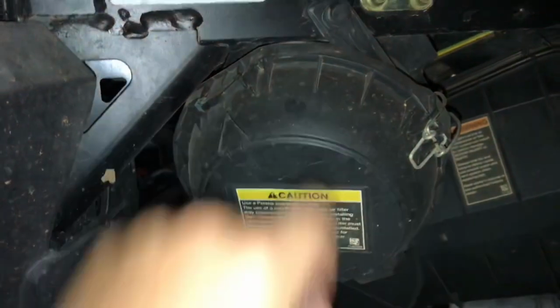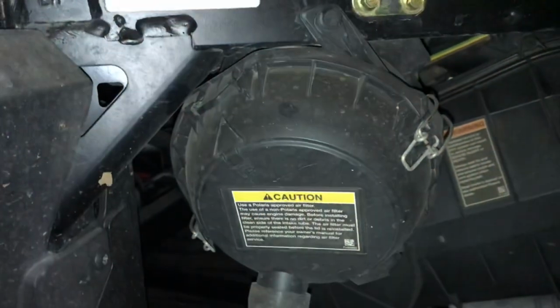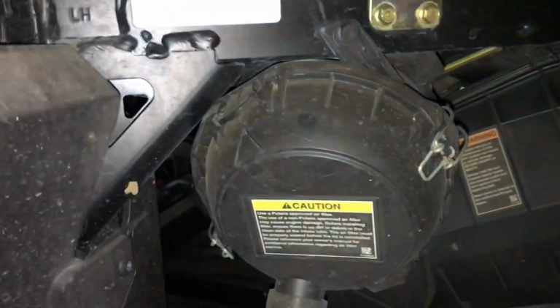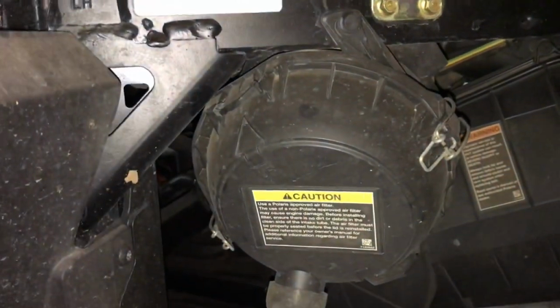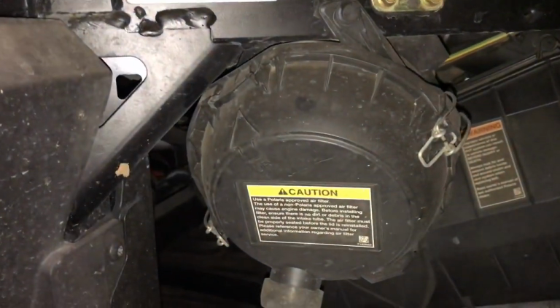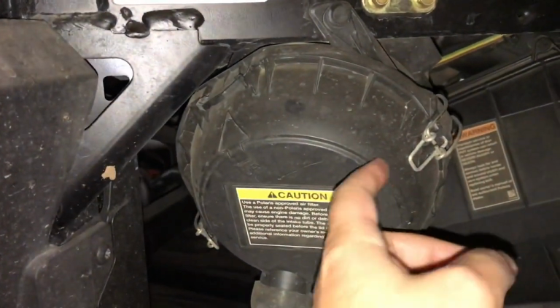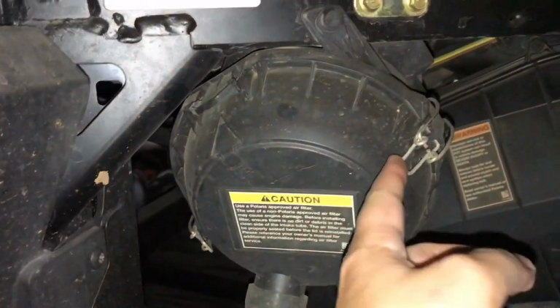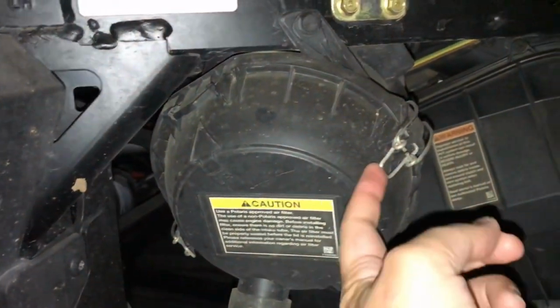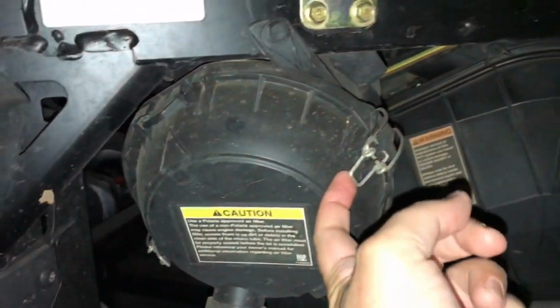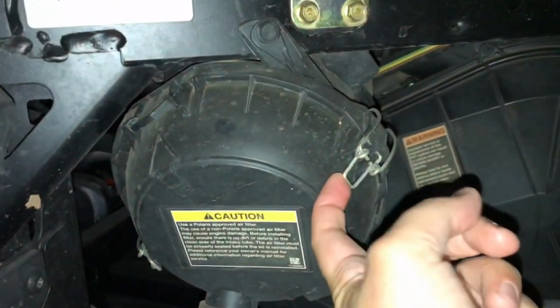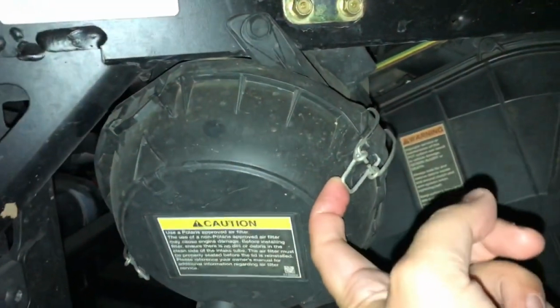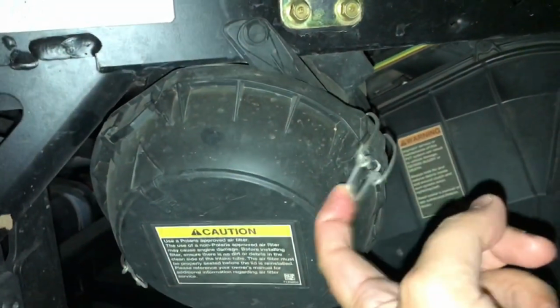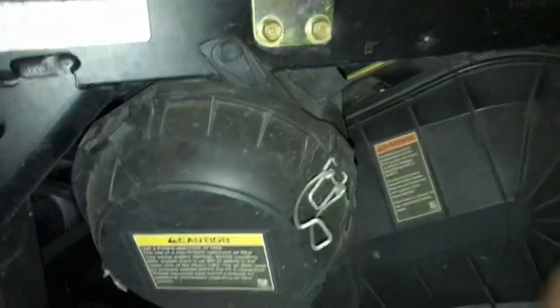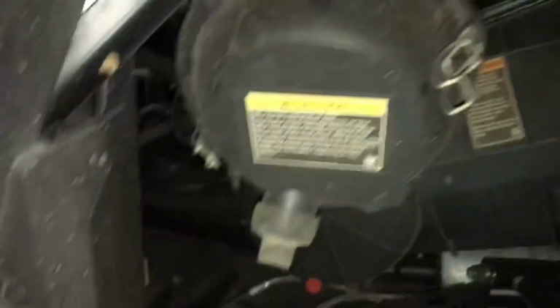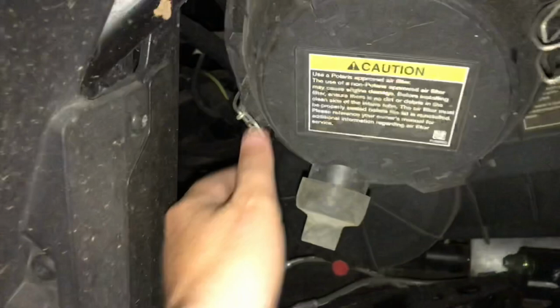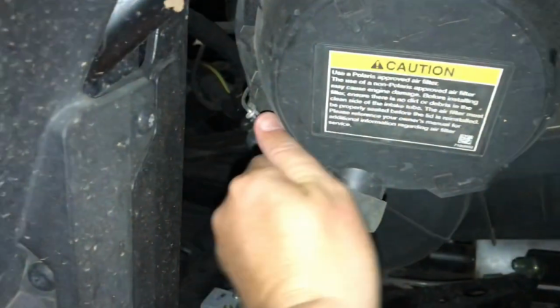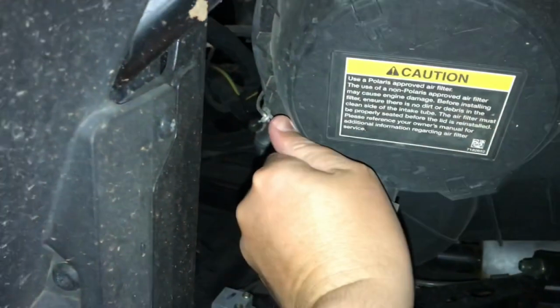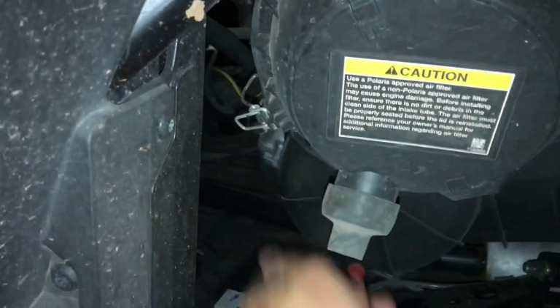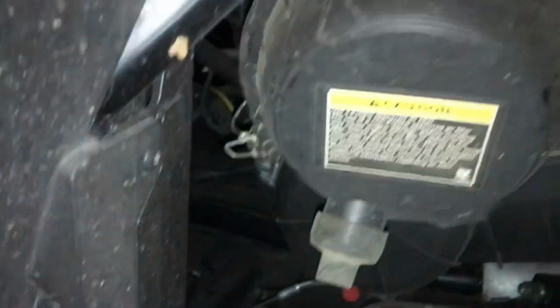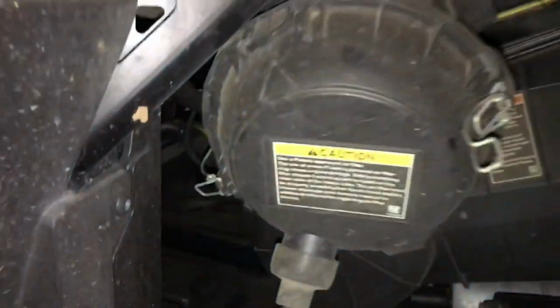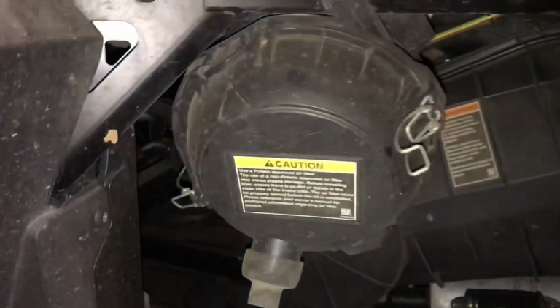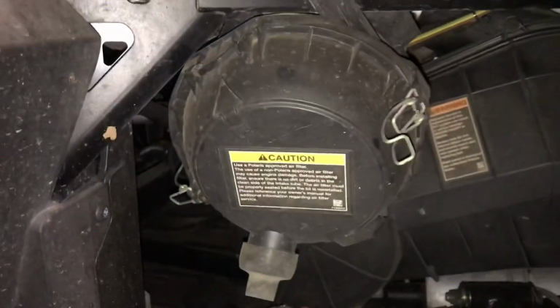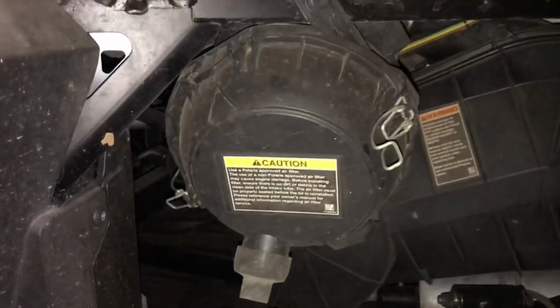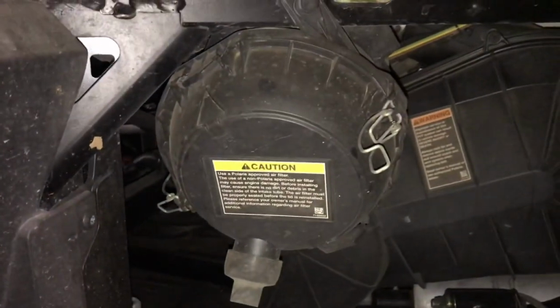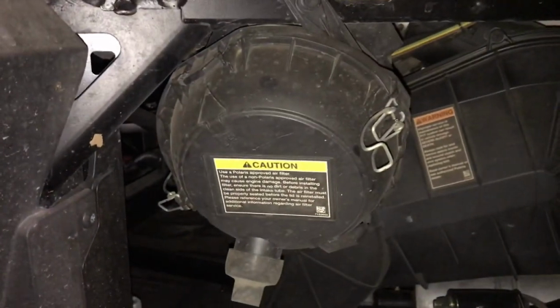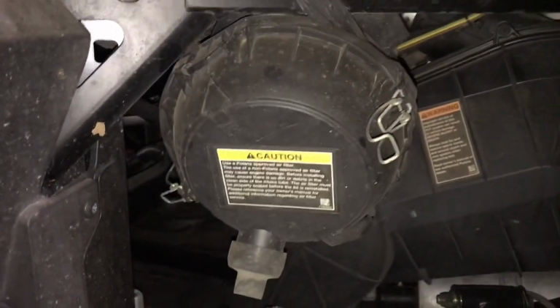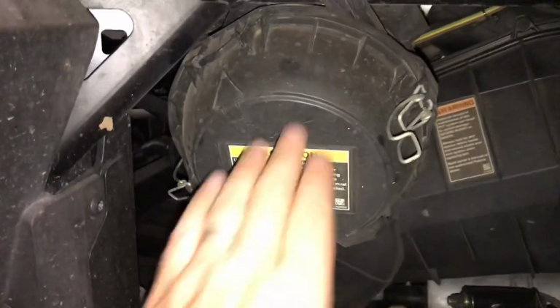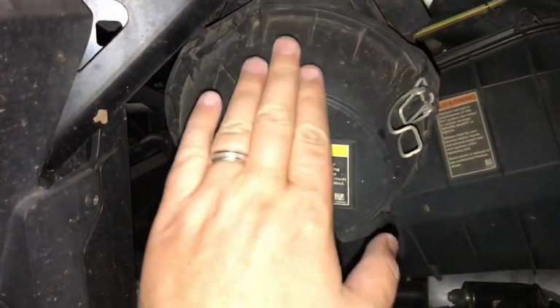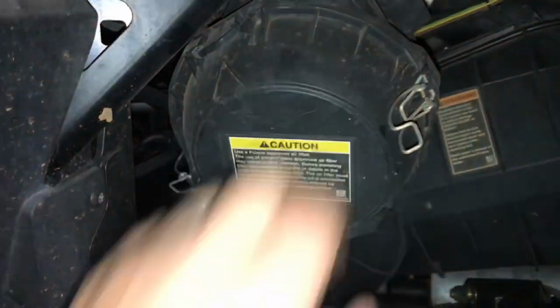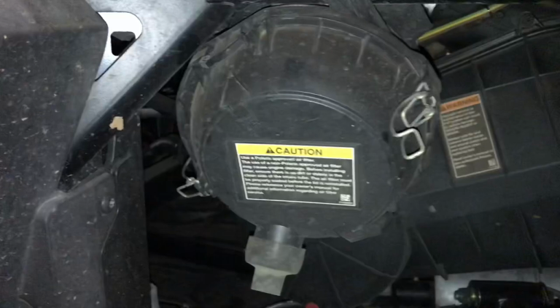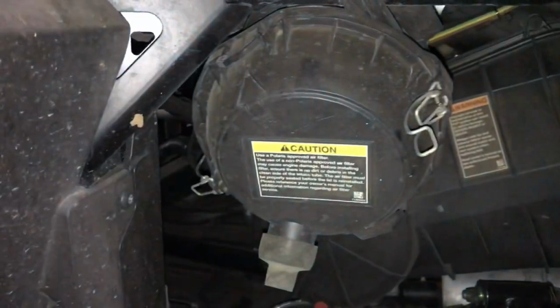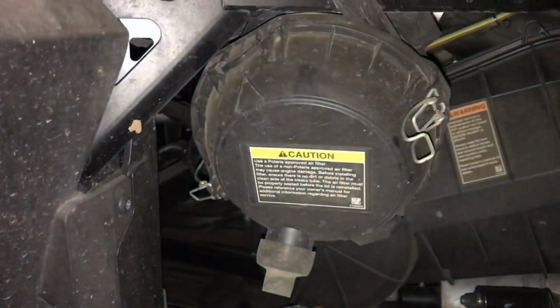So now we've got to release the two air box cover latches and remove the cover to access the filter.